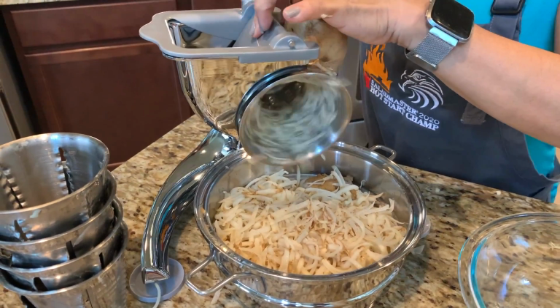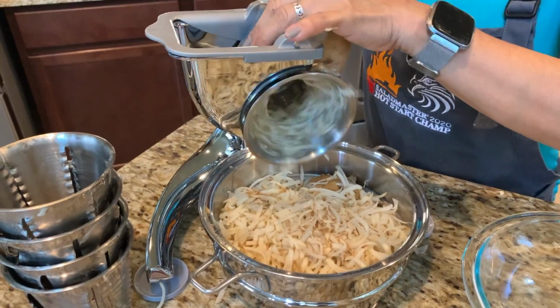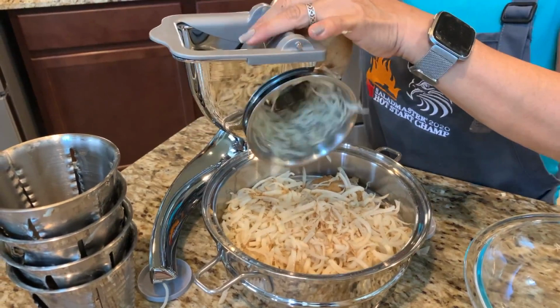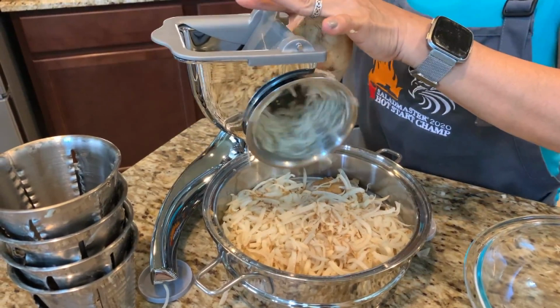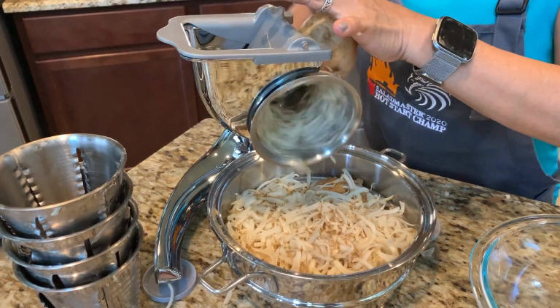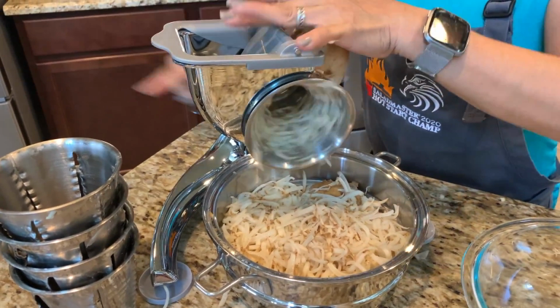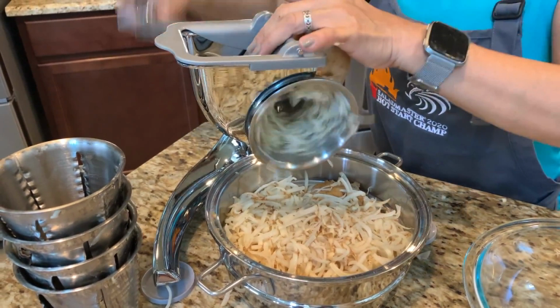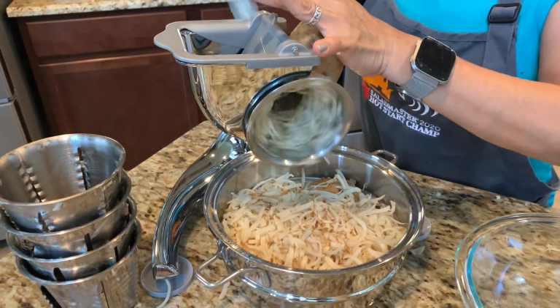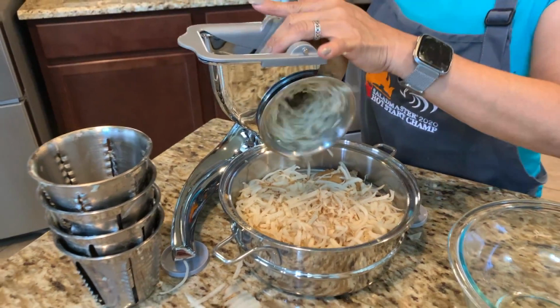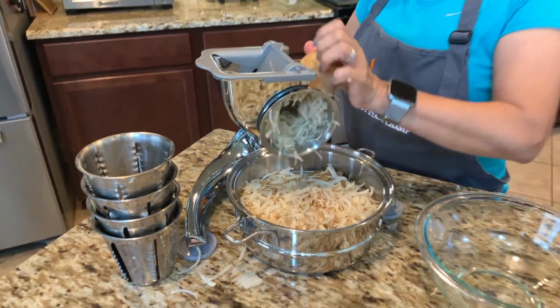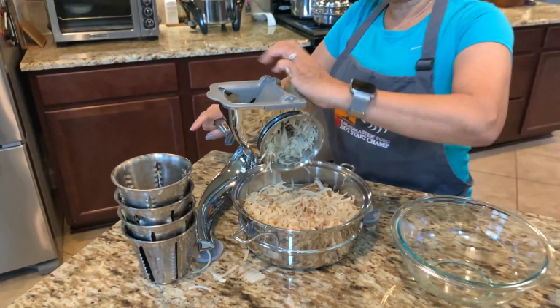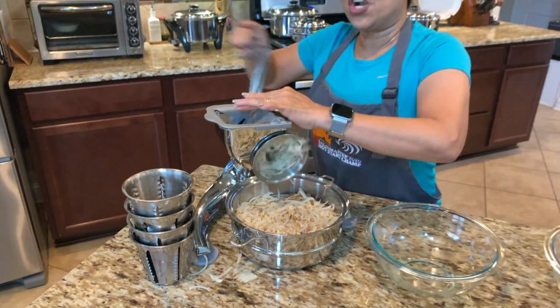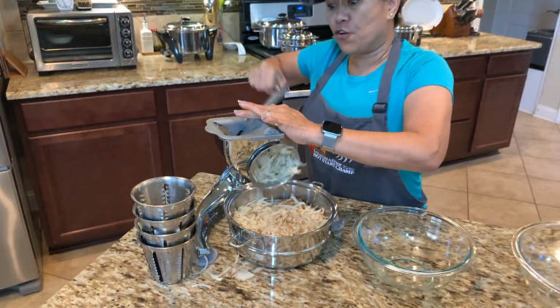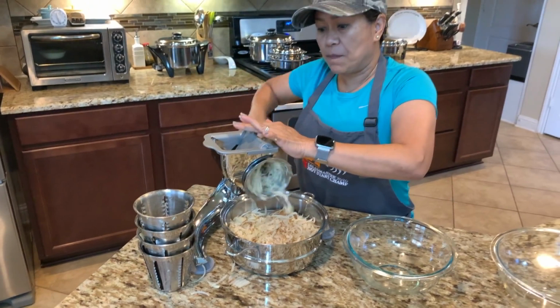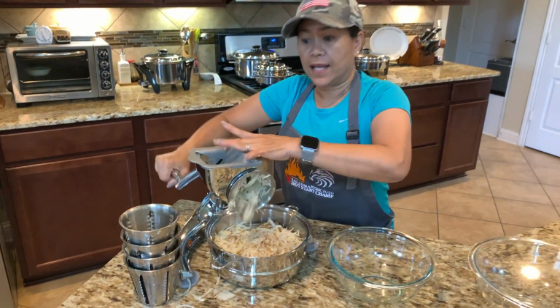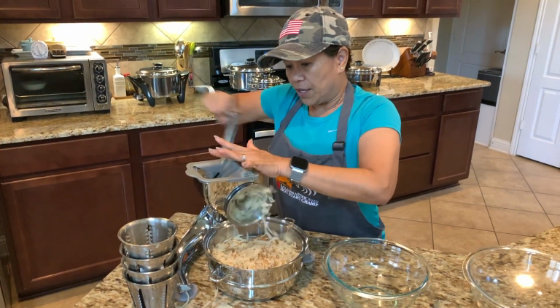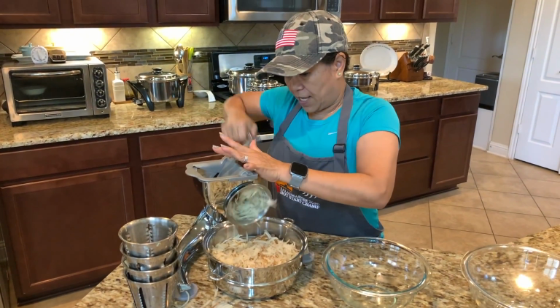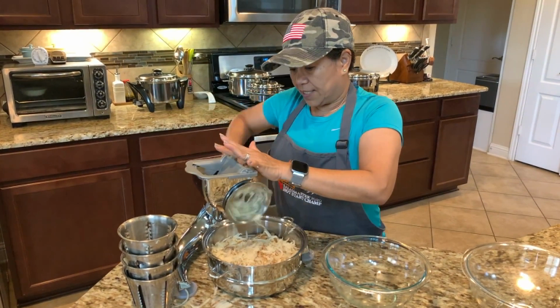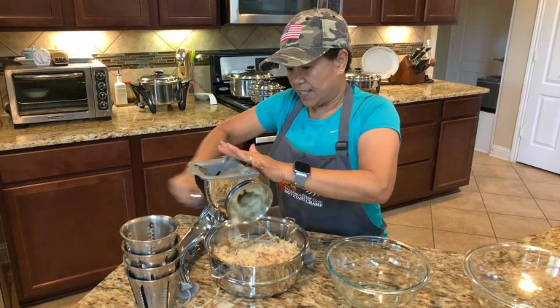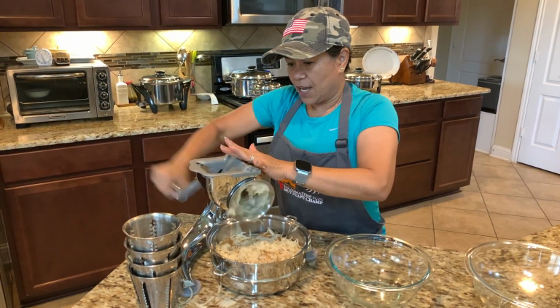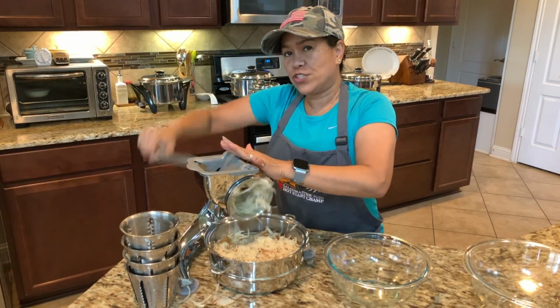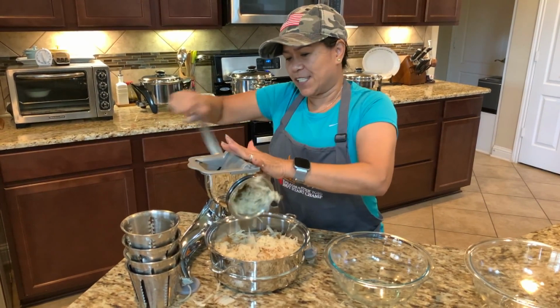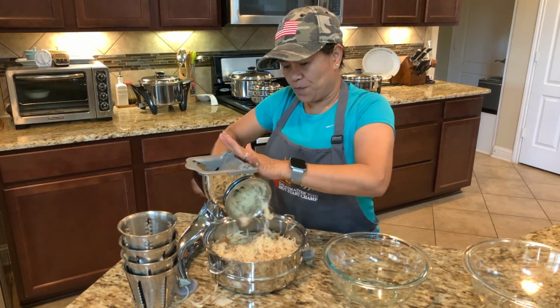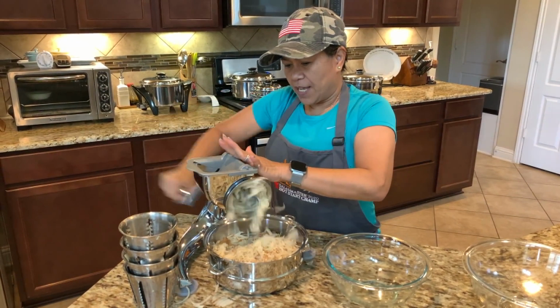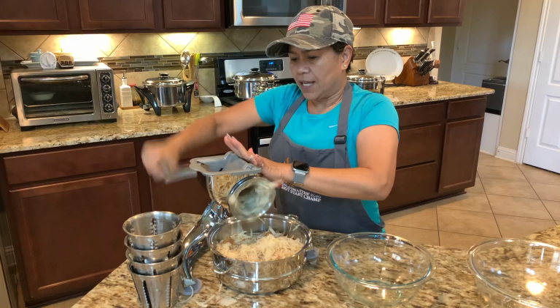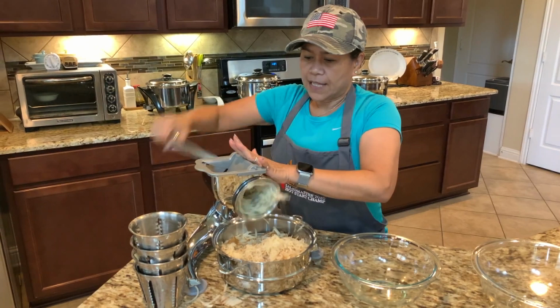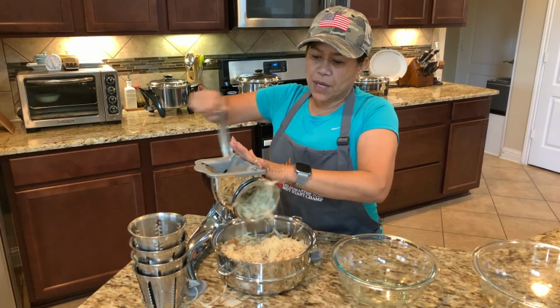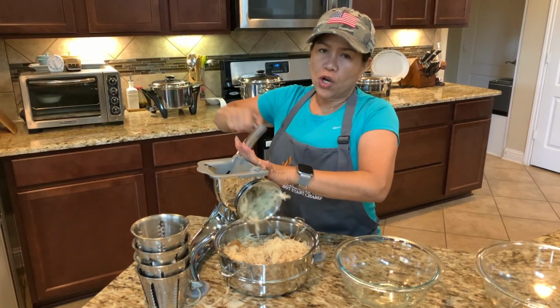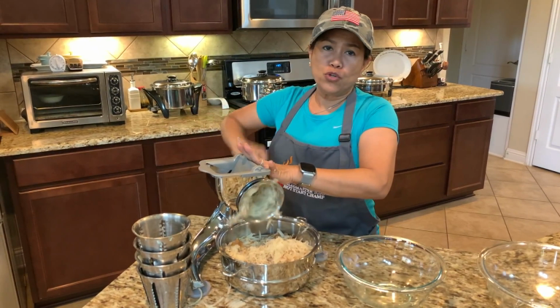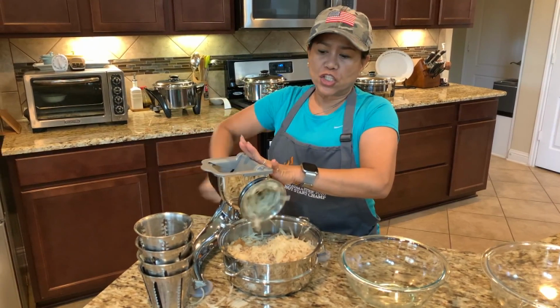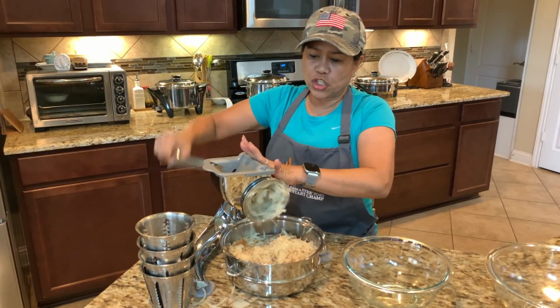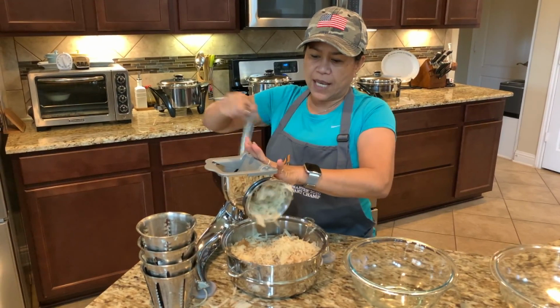How would you like to have this food processor? You can earn it for free by posting. Now I'm going to show you how you can de-starch the potatoes.